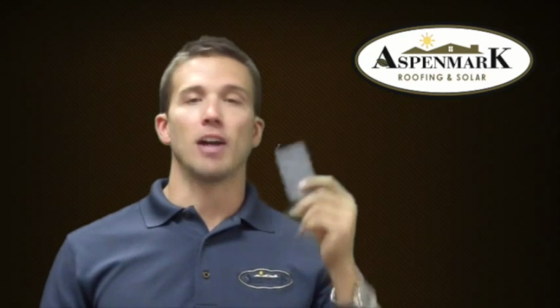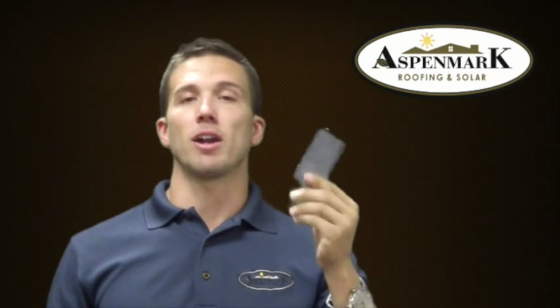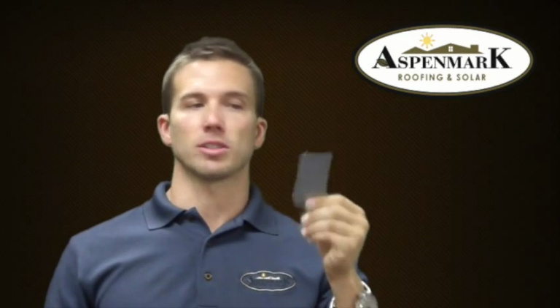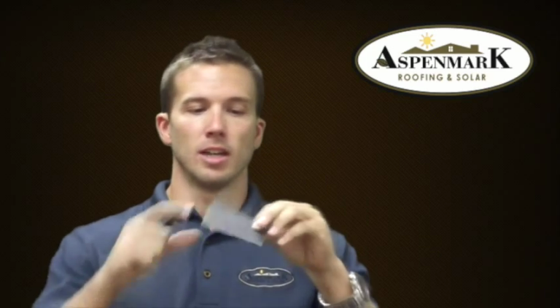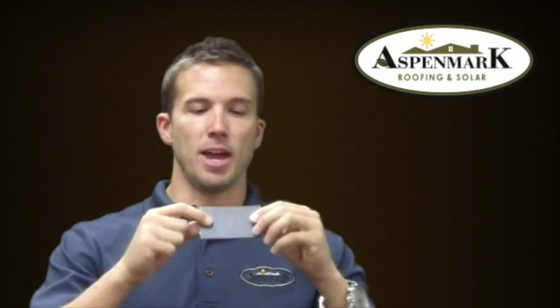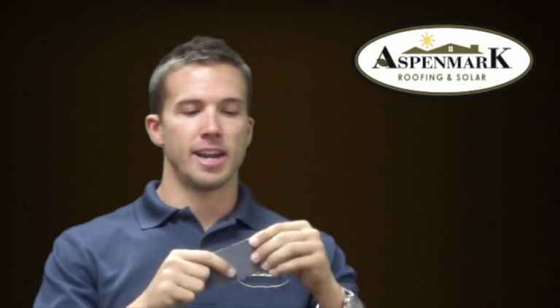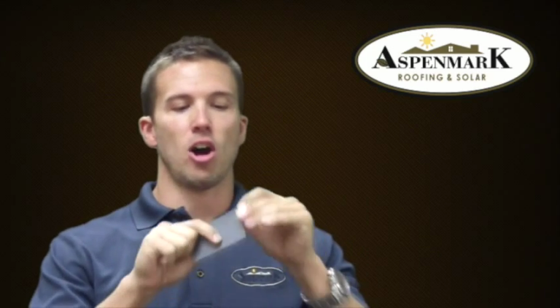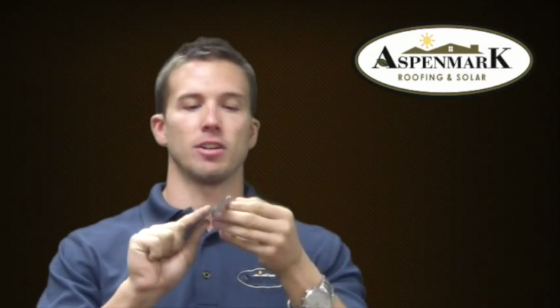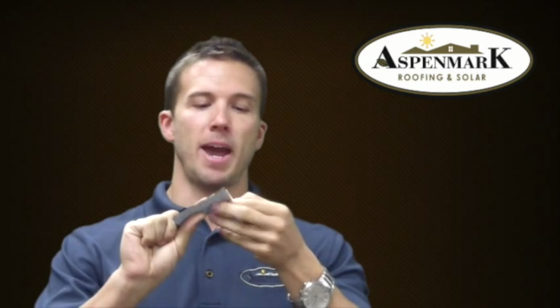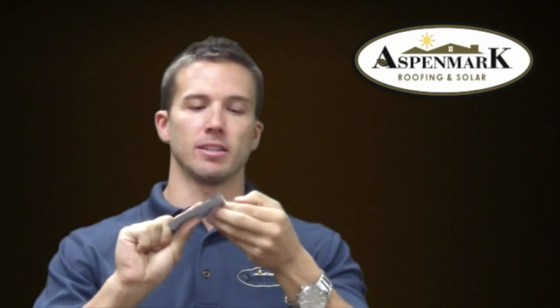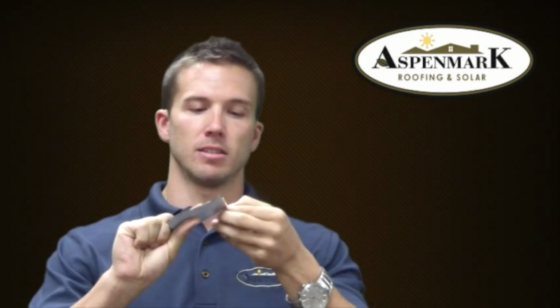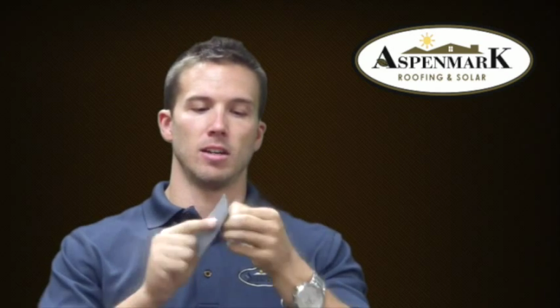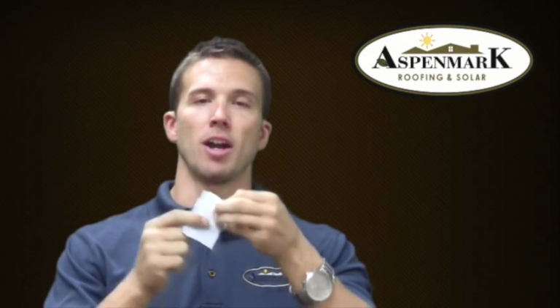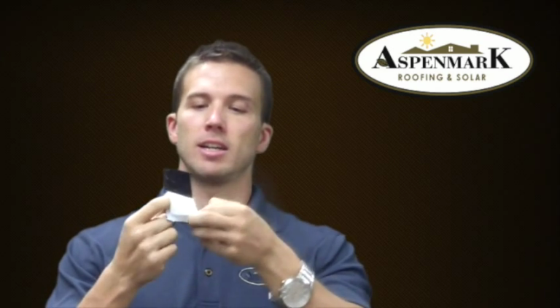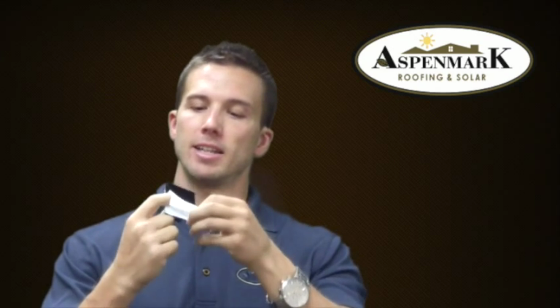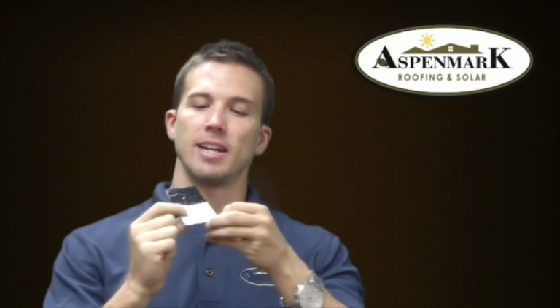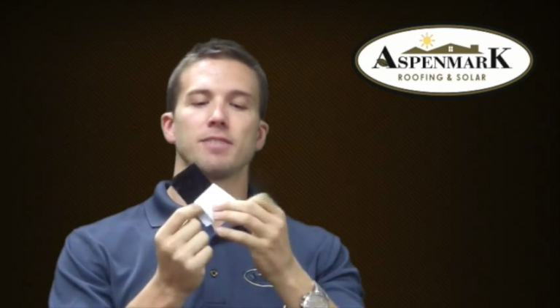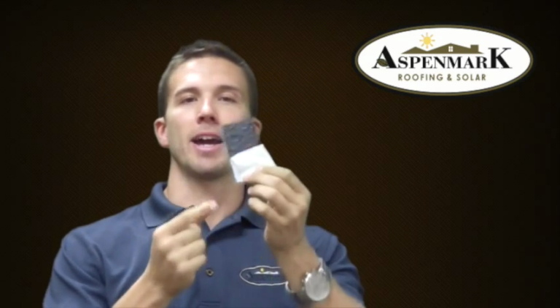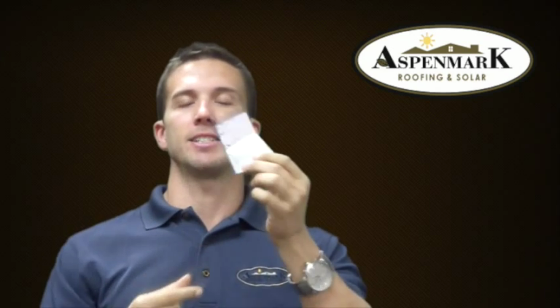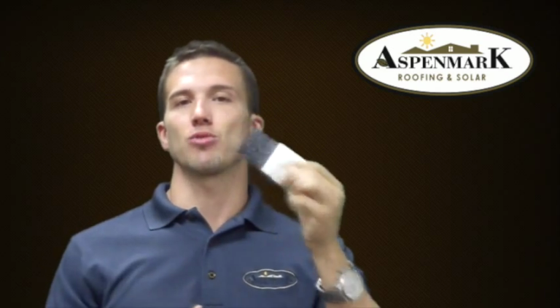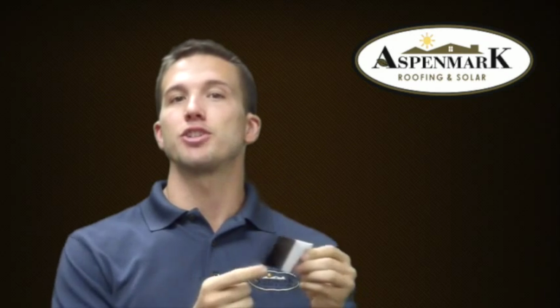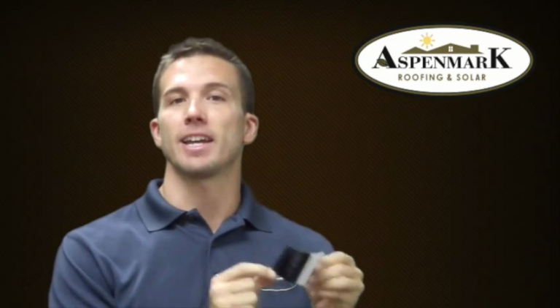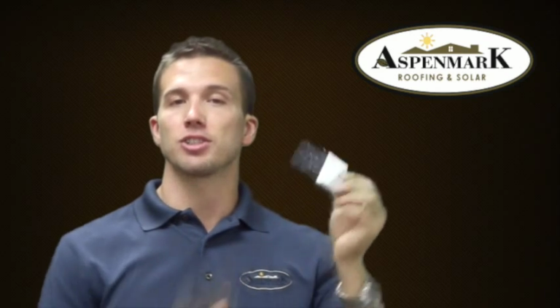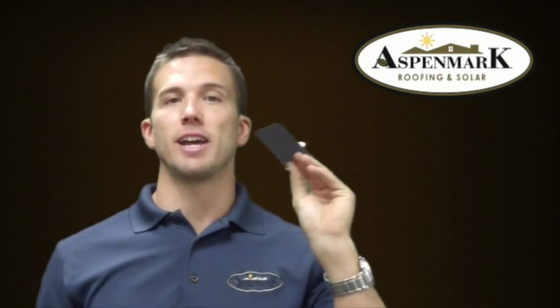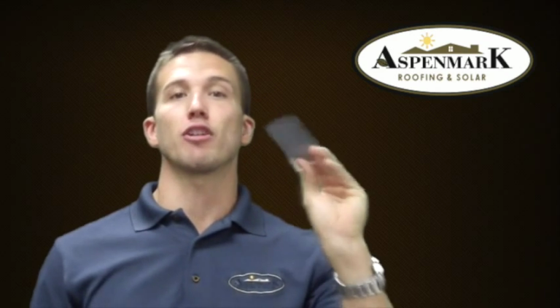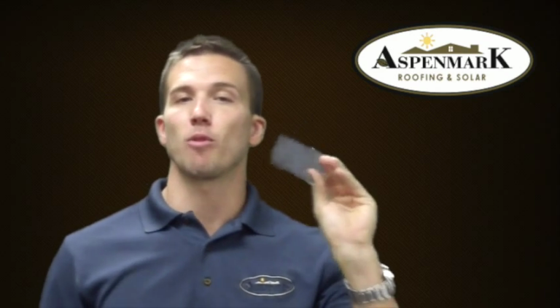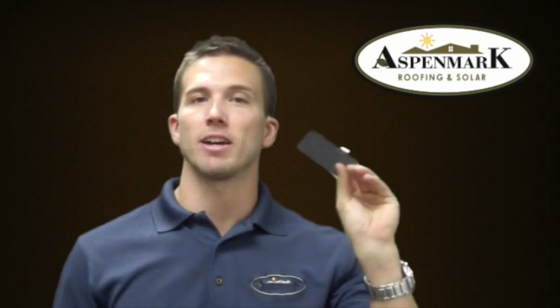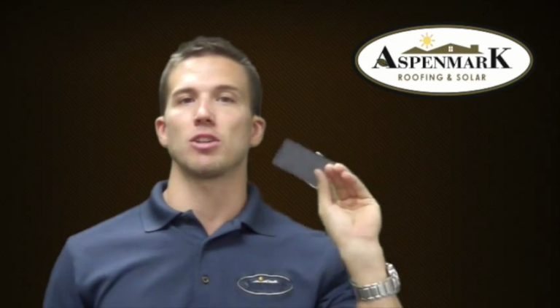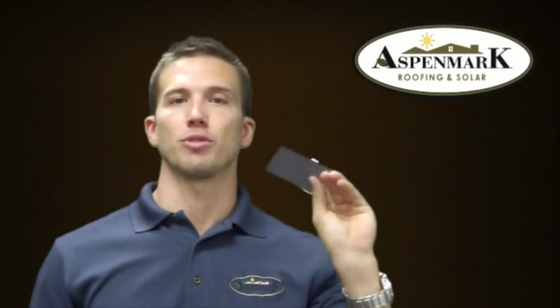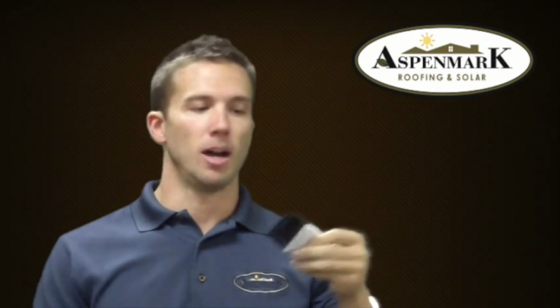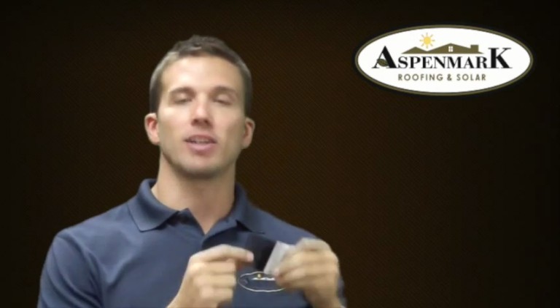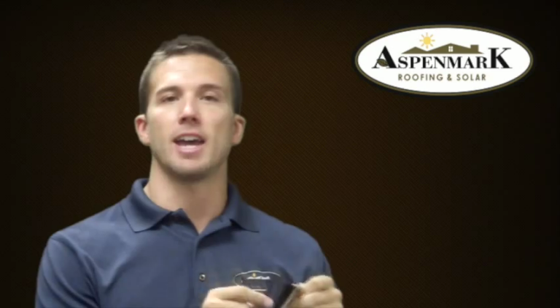How this product works — you actually tear off the backing of the product. It's got an adhesive on the back and it sticks directly to your decking. This goes down first before anything else goes on the roof, directly to the deck.